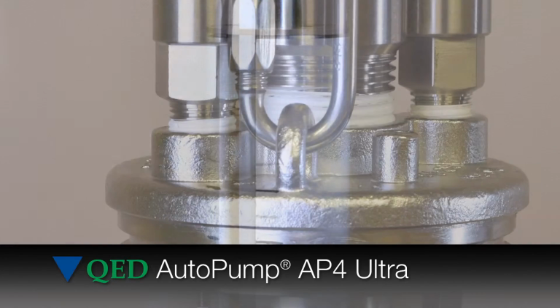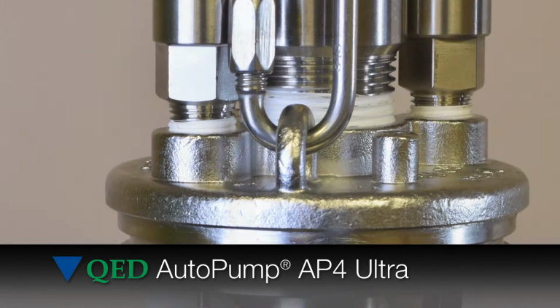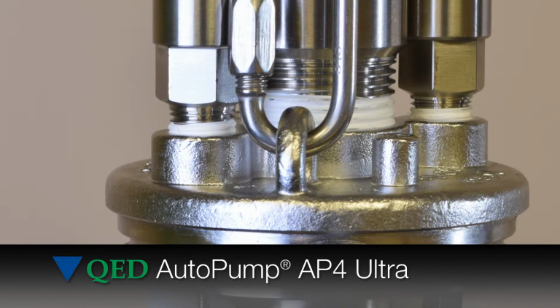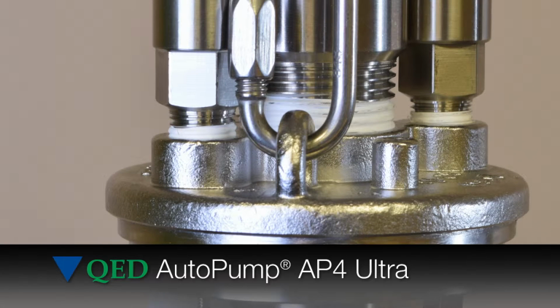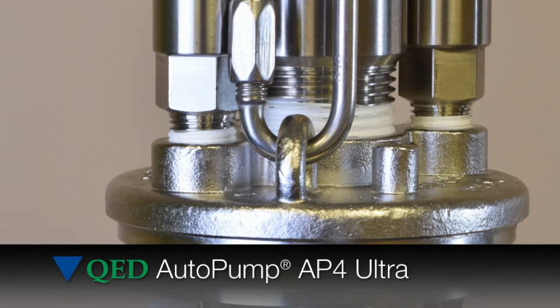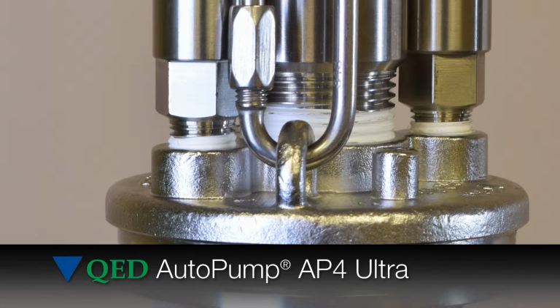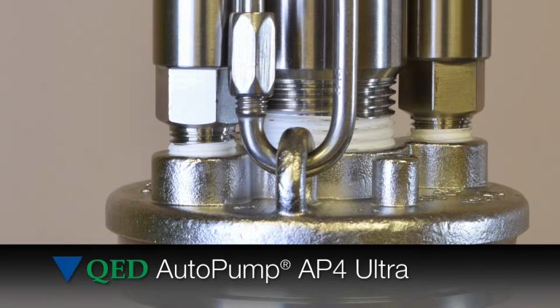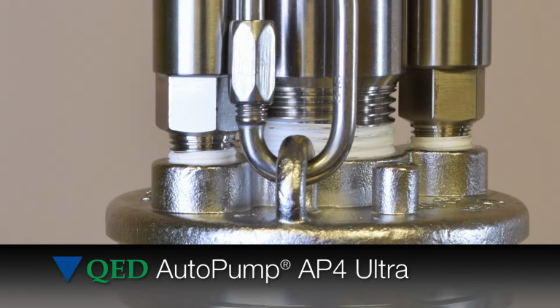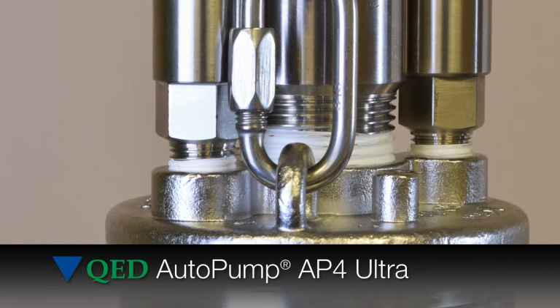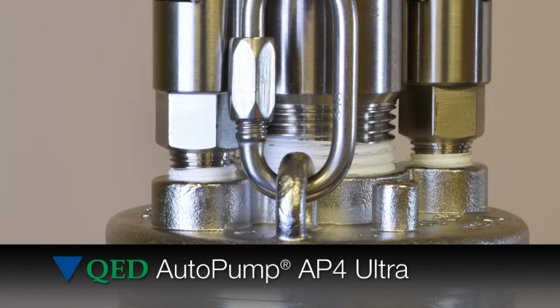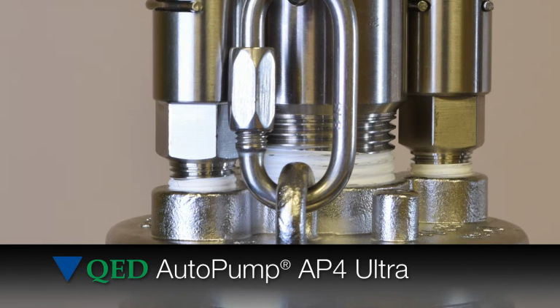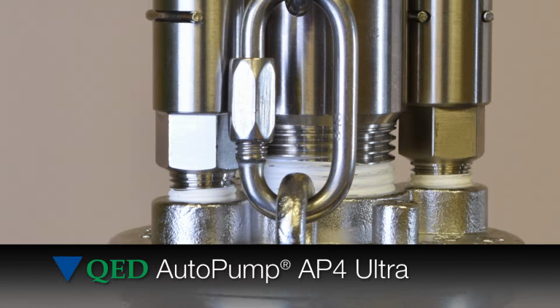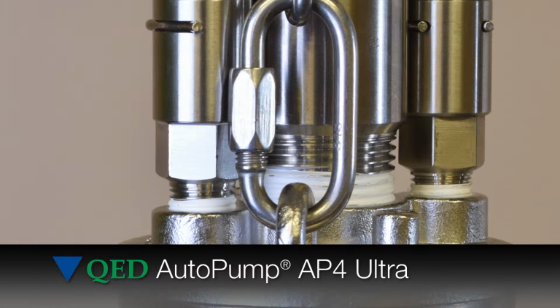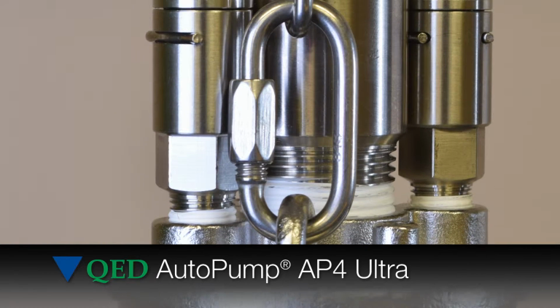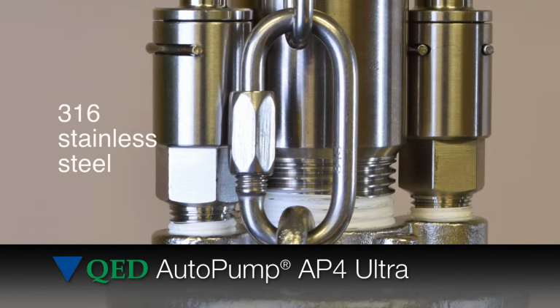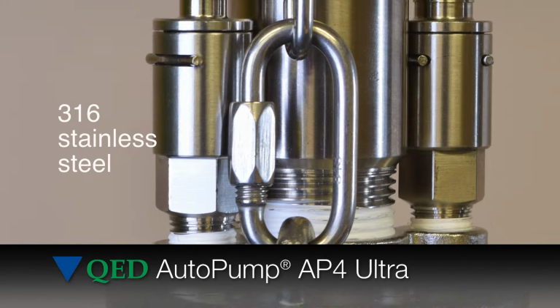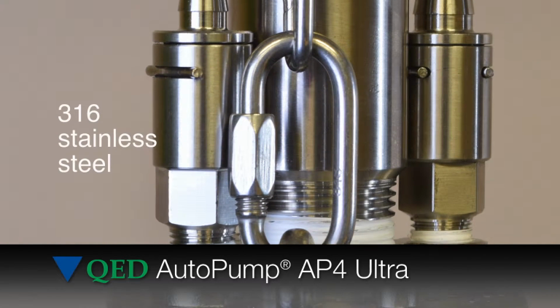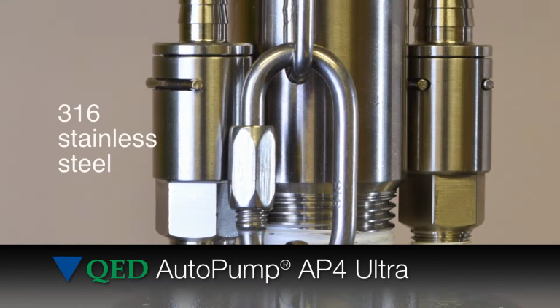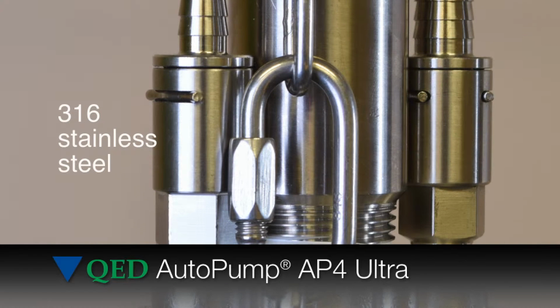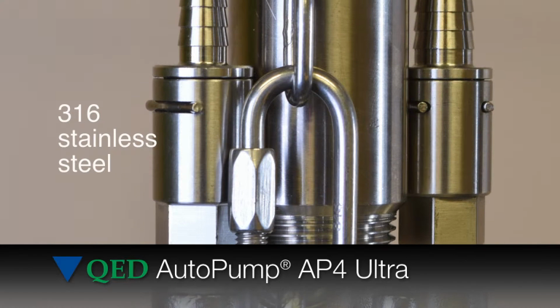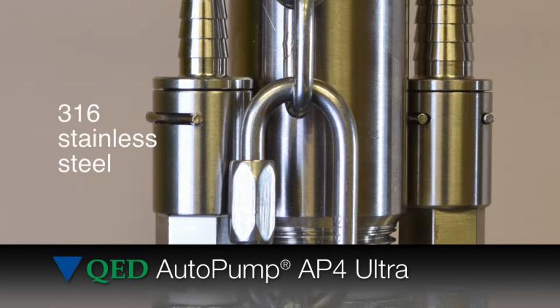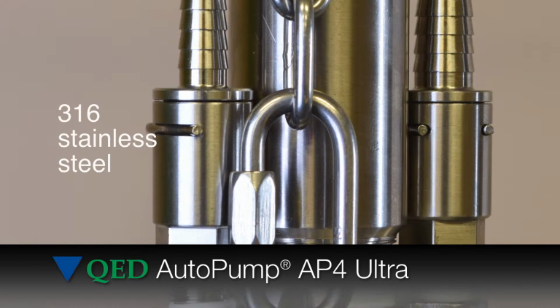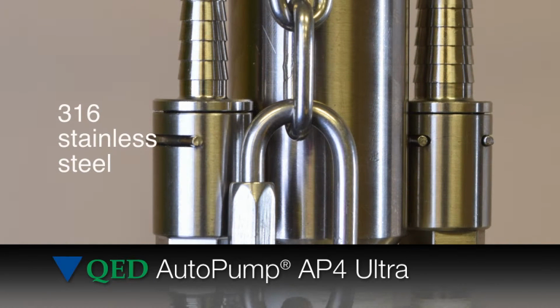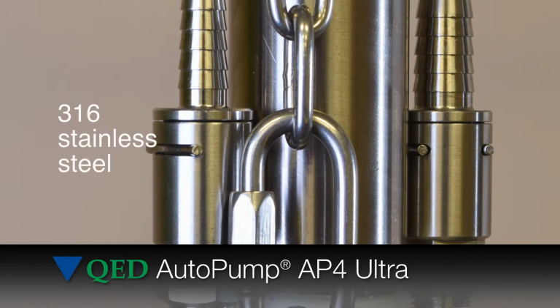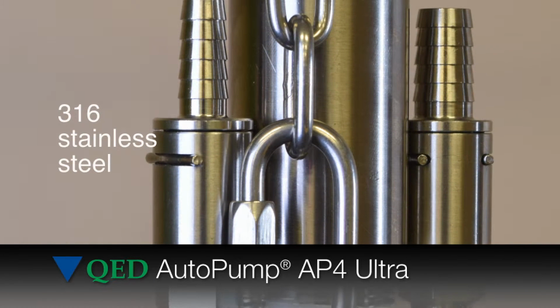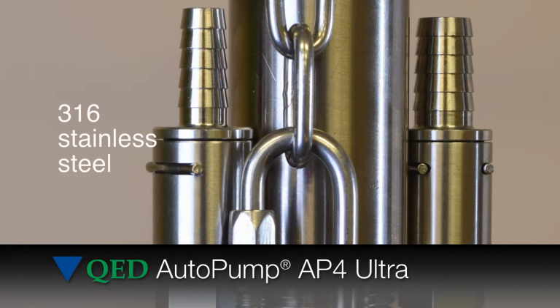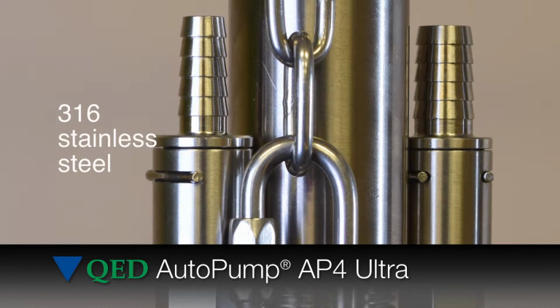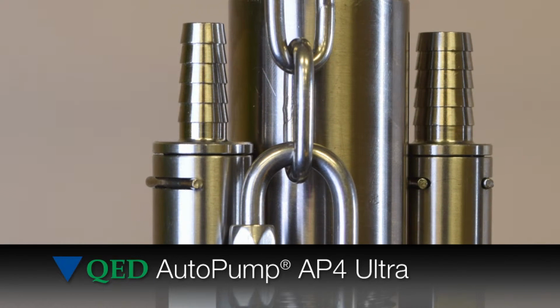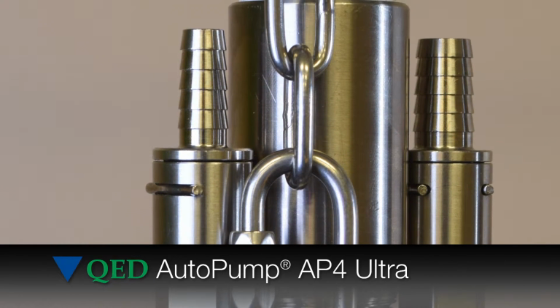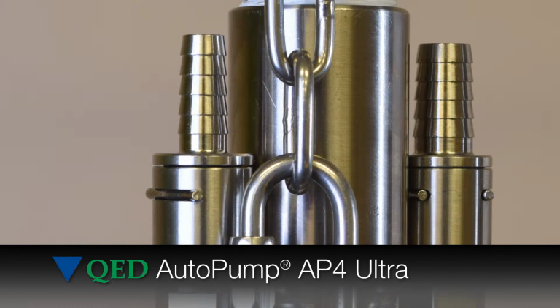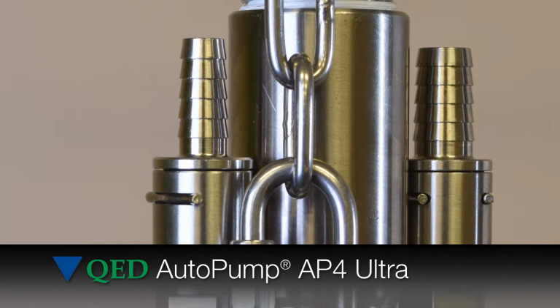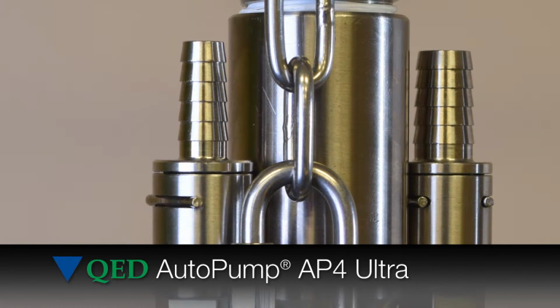All non-magnetic parts are 316 grade stainless steel, which has a greater corrosion resistance and should withstand the attacks of the harshest leachate.